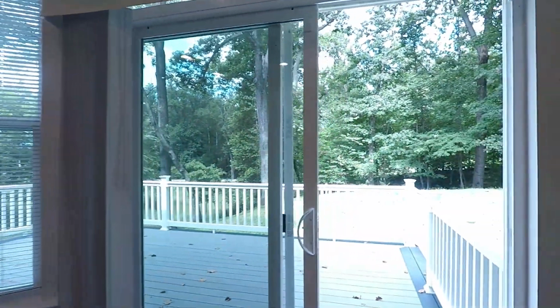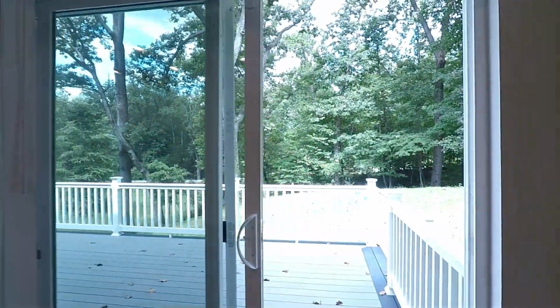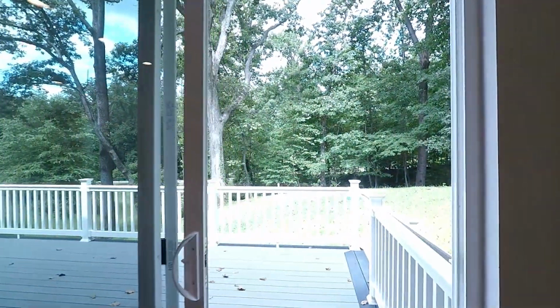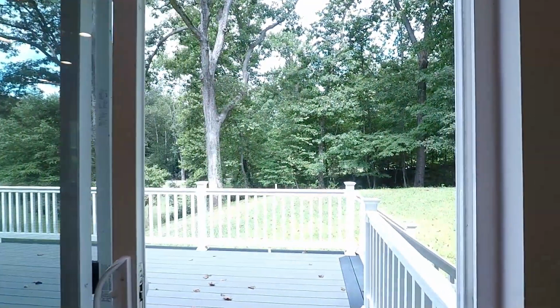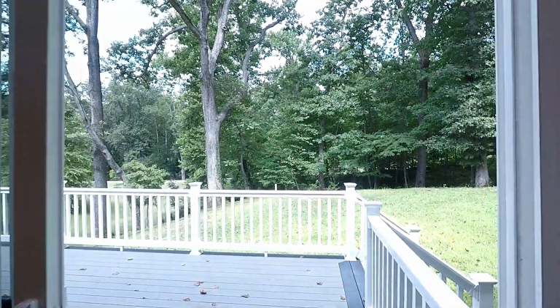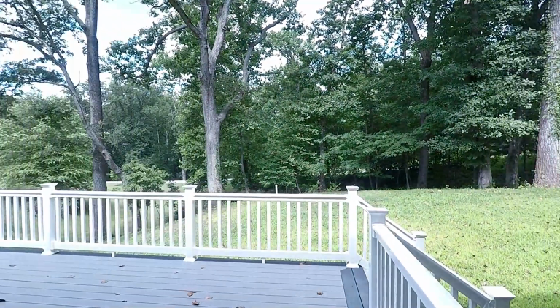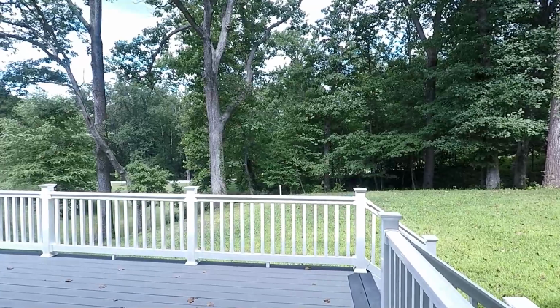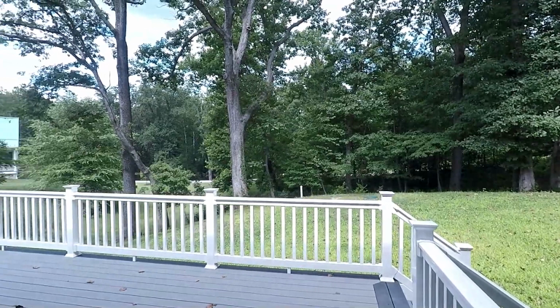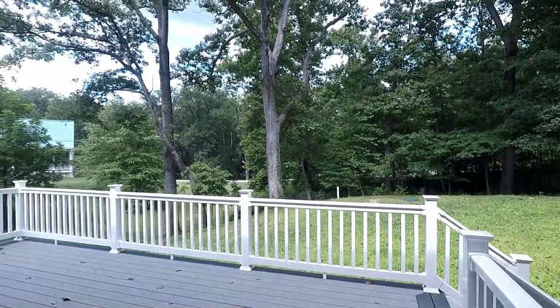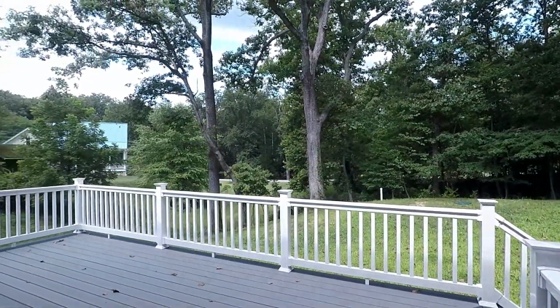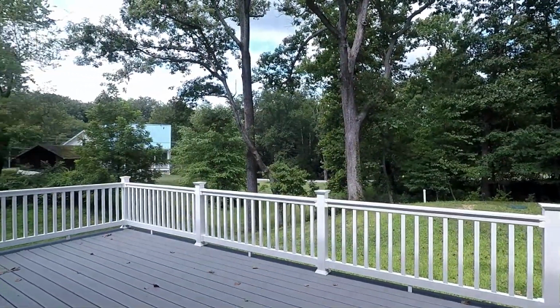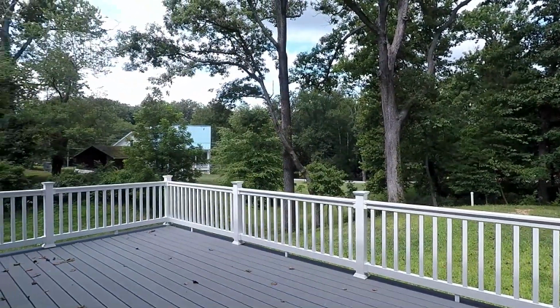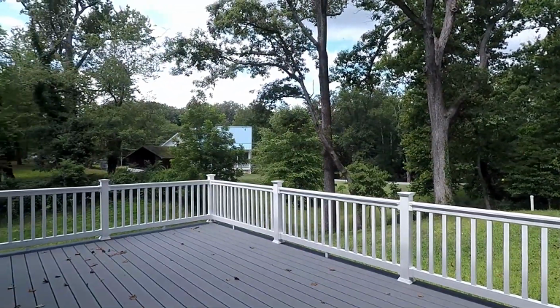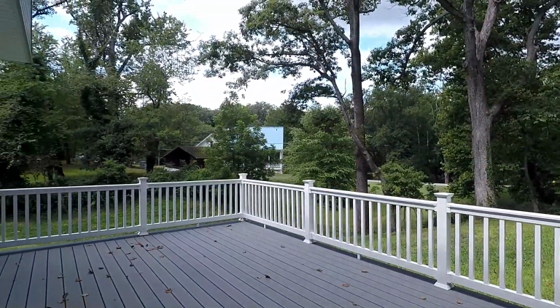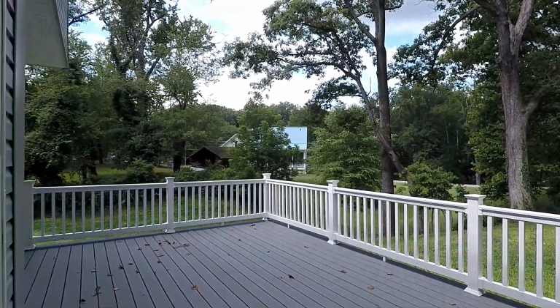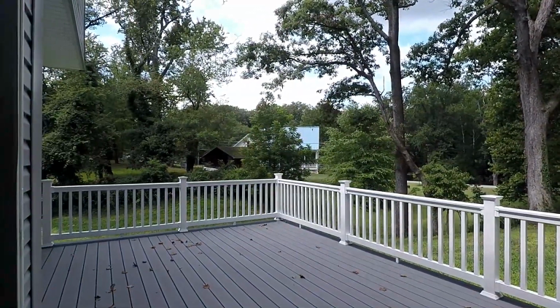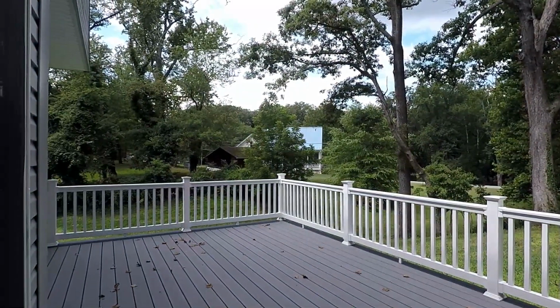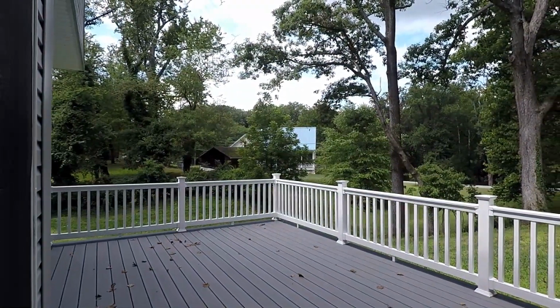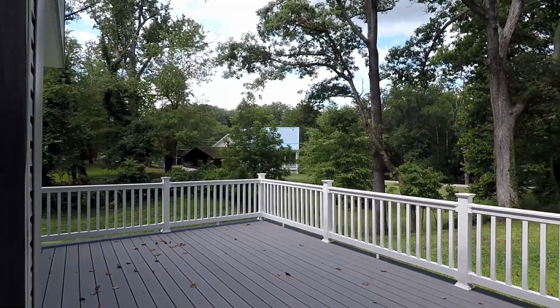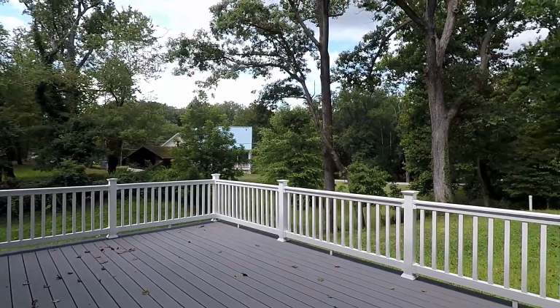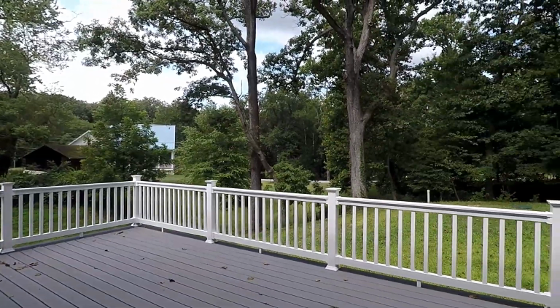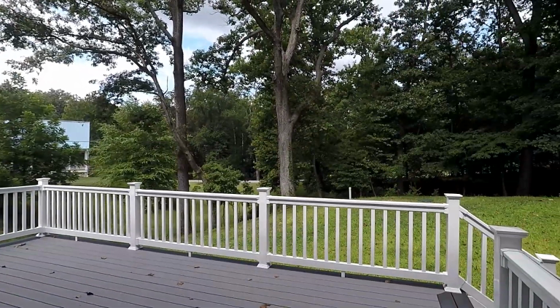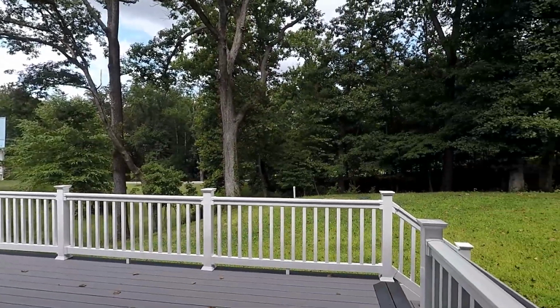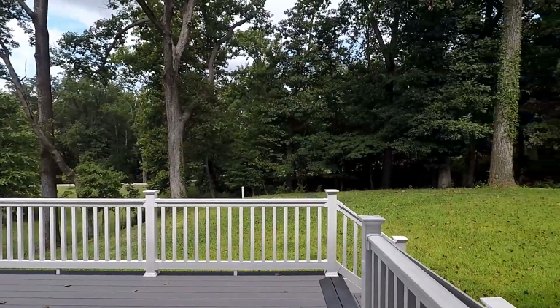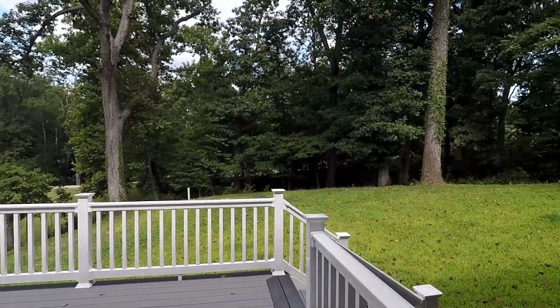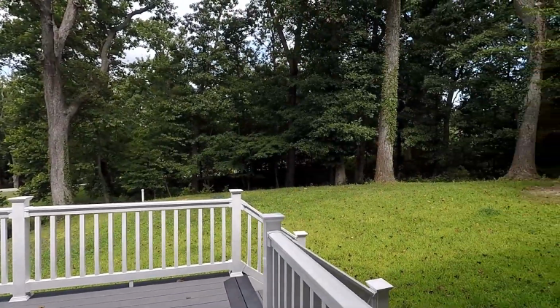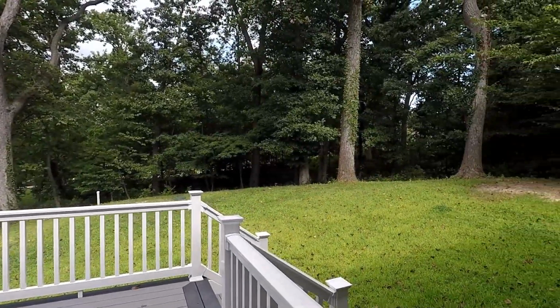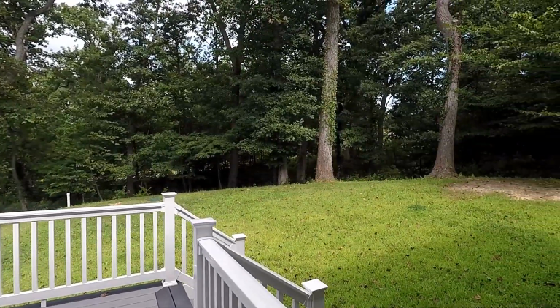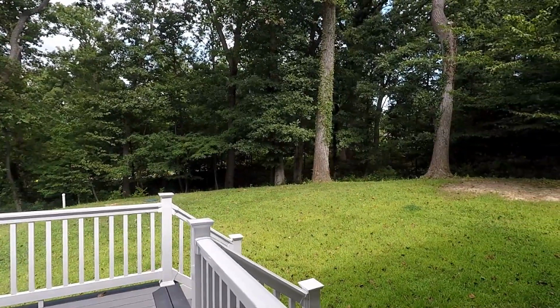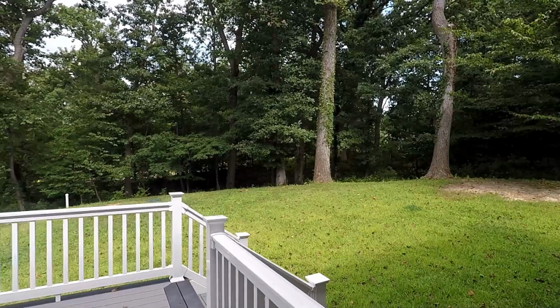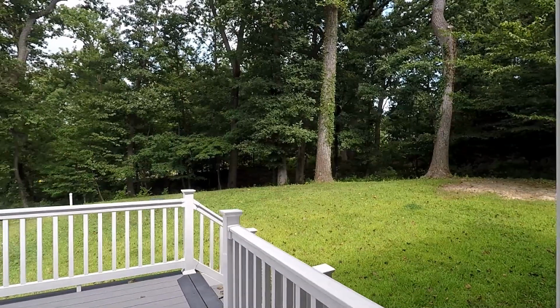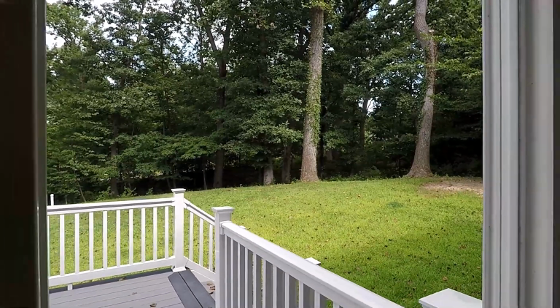The sliding glass door leads out to this beautiful newly built back deck with stairs on the side to go off into the yard — perfect for social gatherings, spending time with the kiddos, or just hanging out and relaxing yourself.